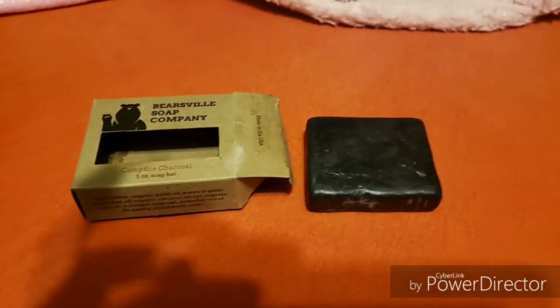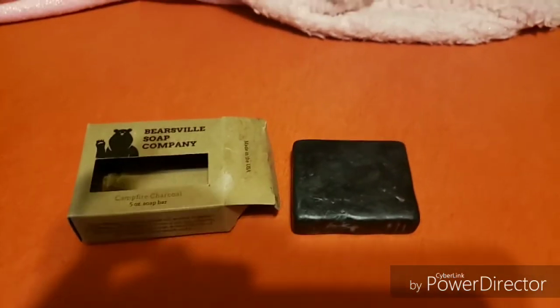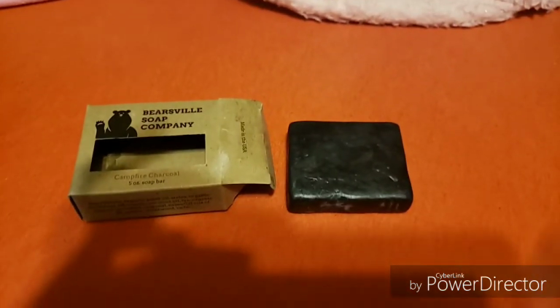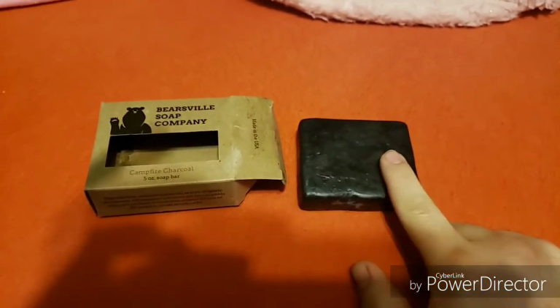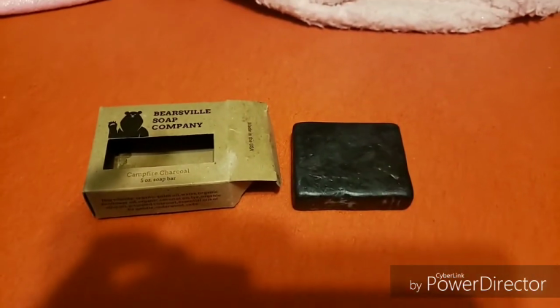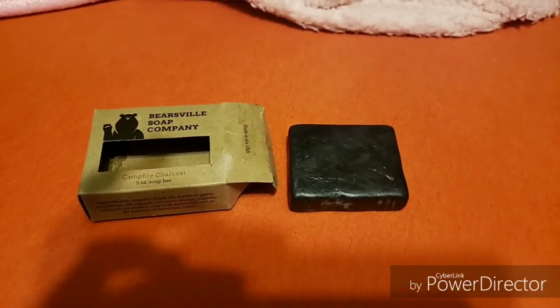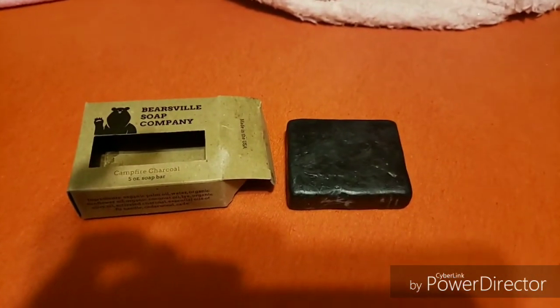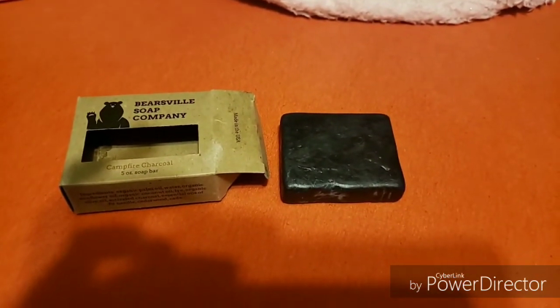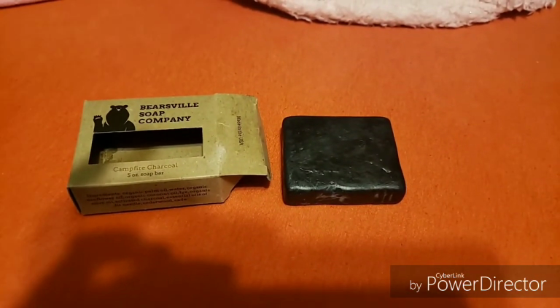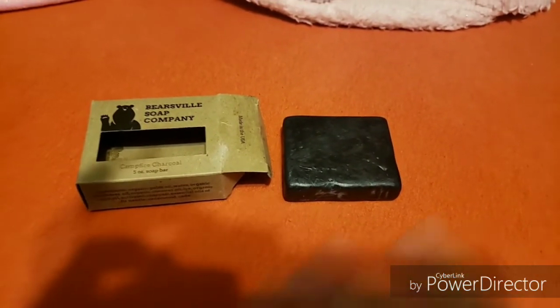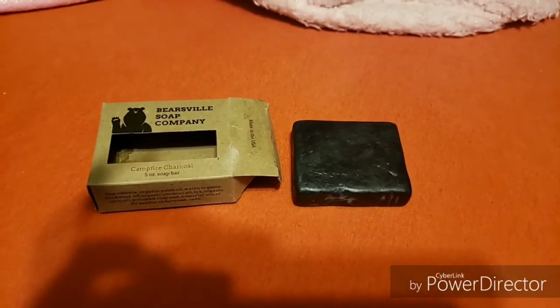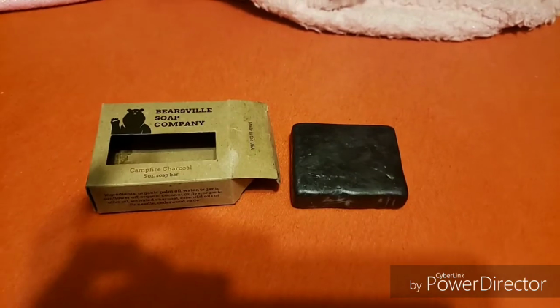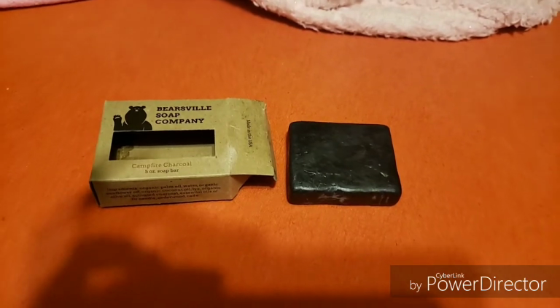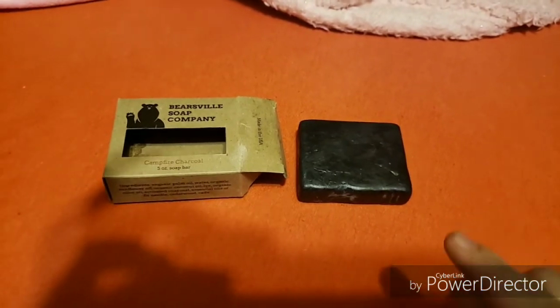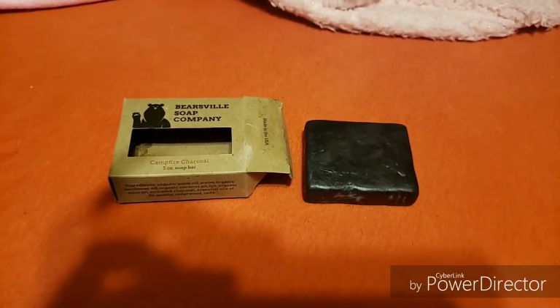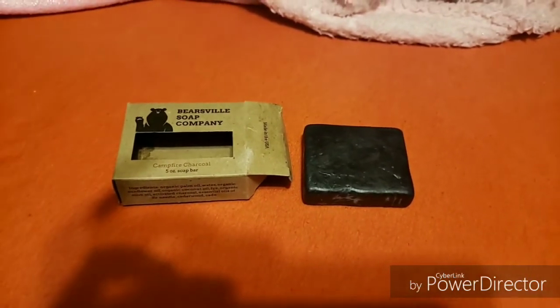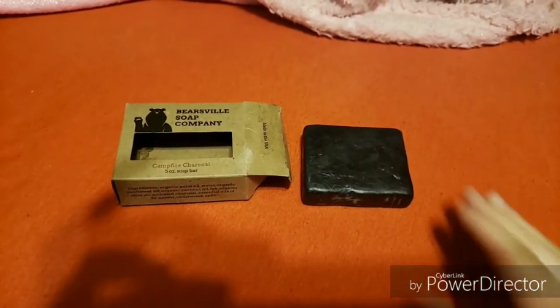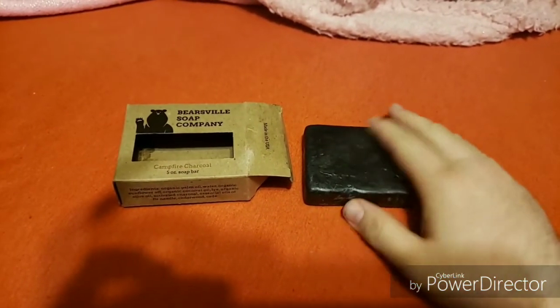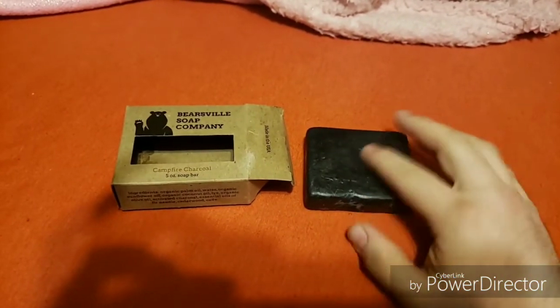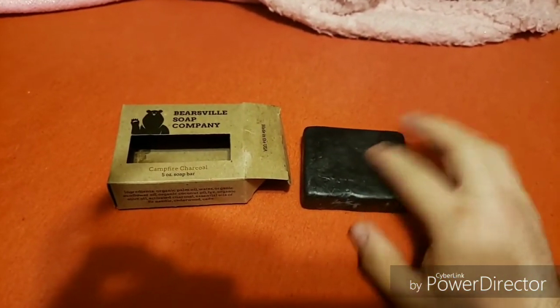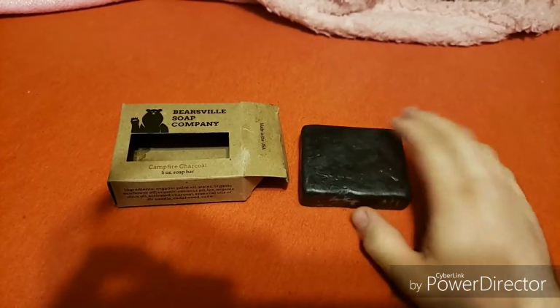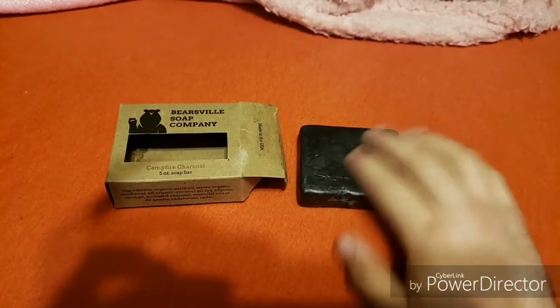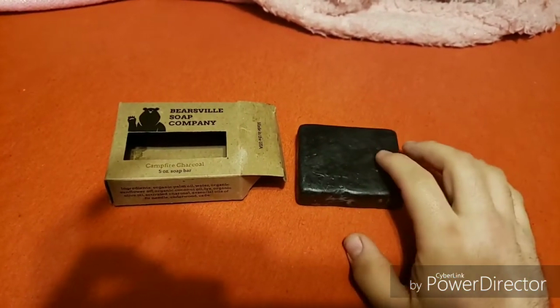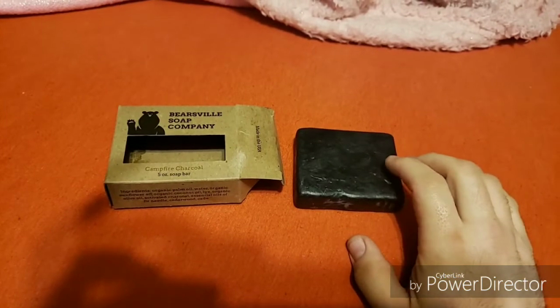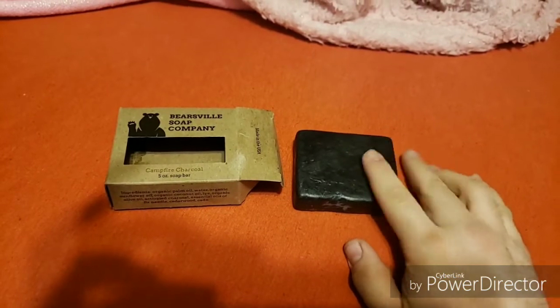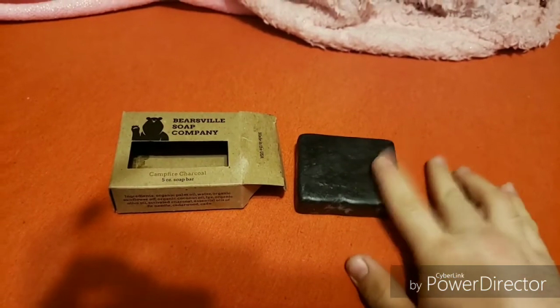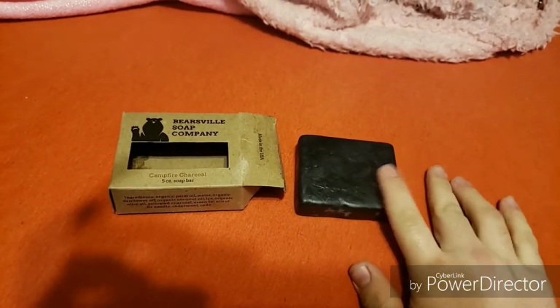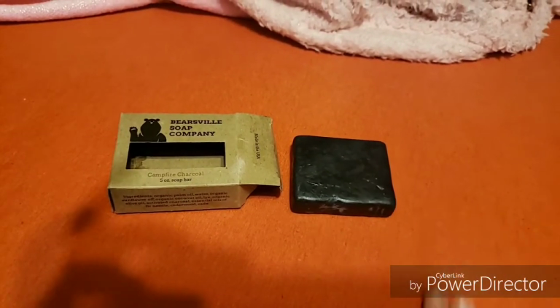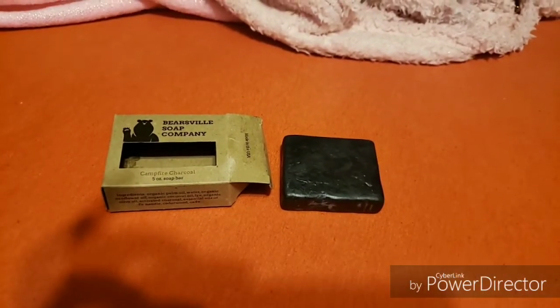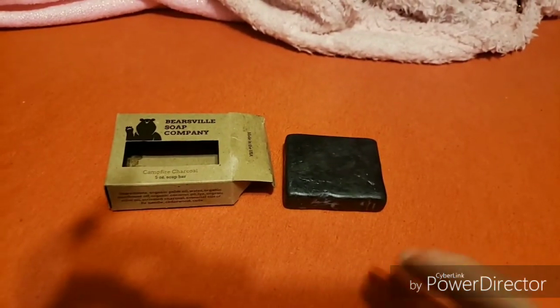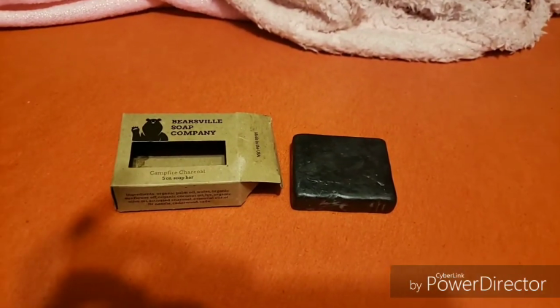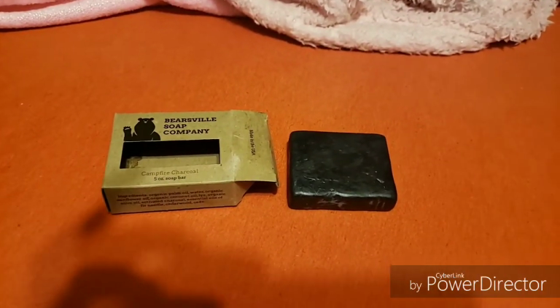So yeah, I would give this bar a definite 10 out of 10, because it is great. The one thing that would make it perfect would be a scratchier, more exfoliated bar. Otherwise, I think it's great.